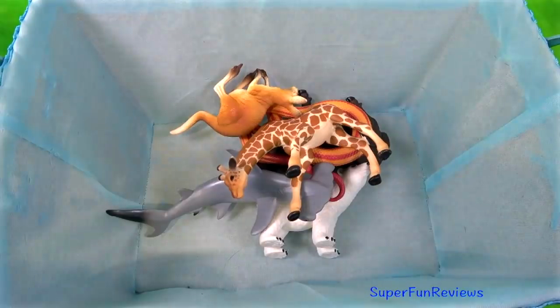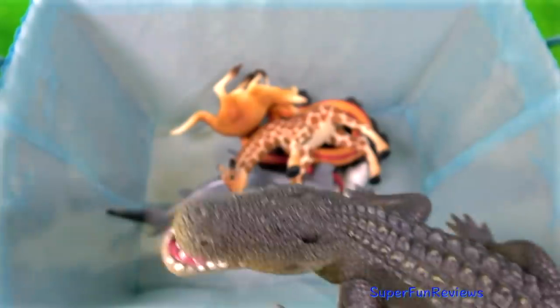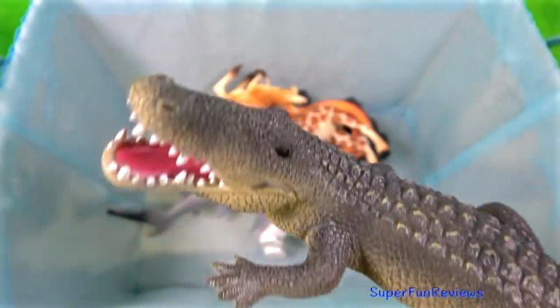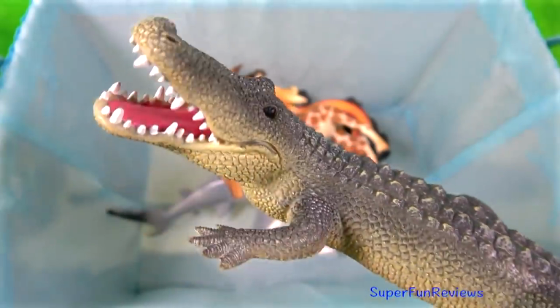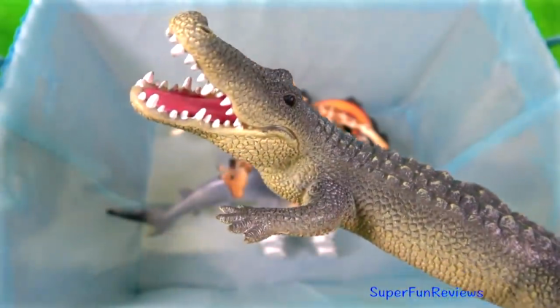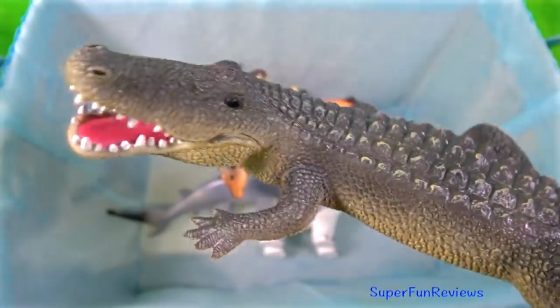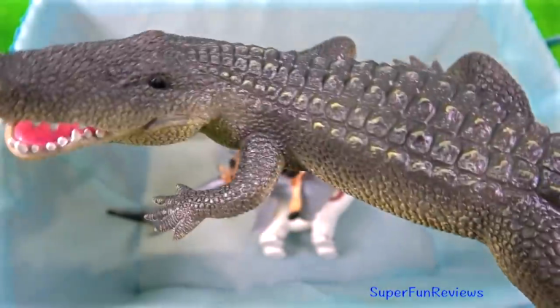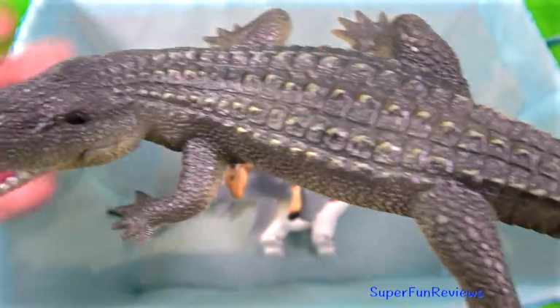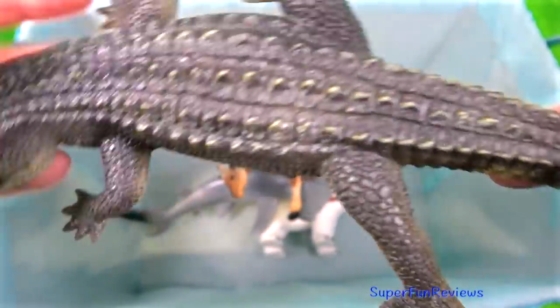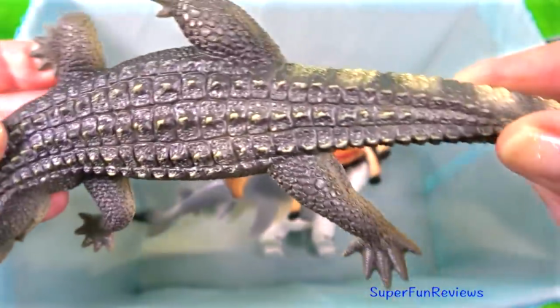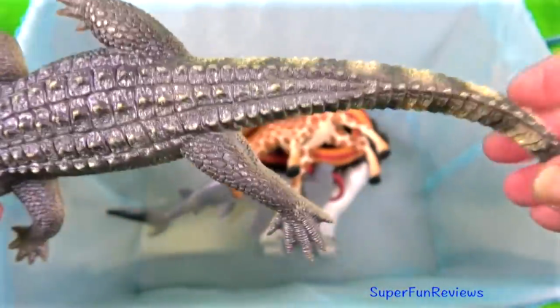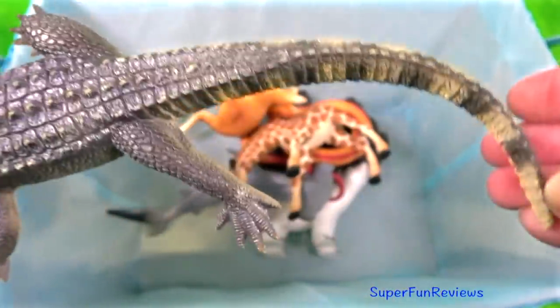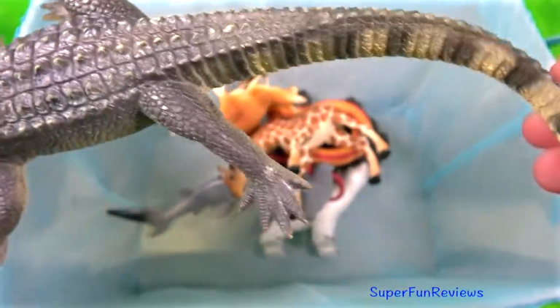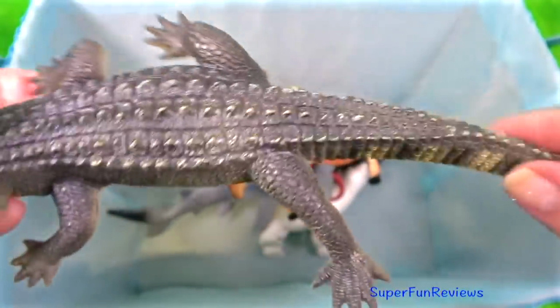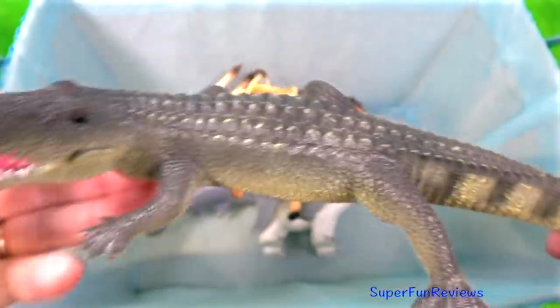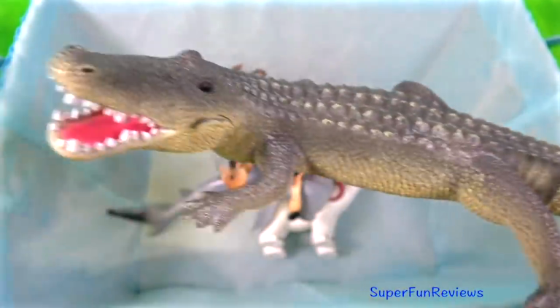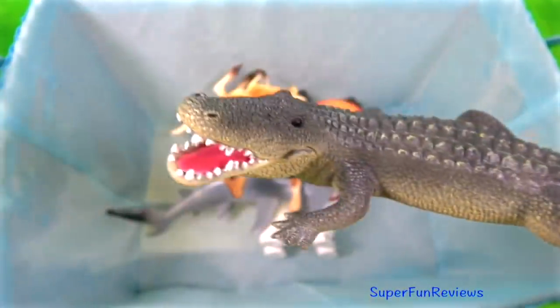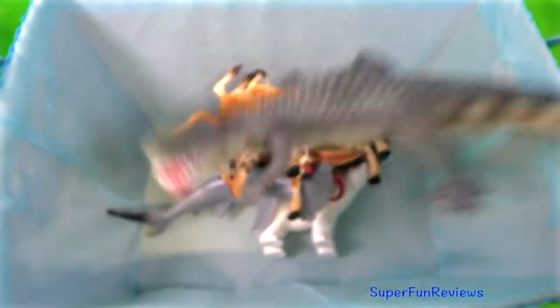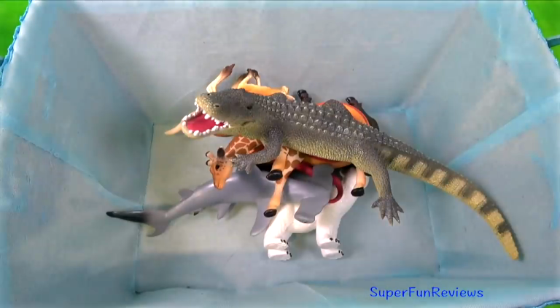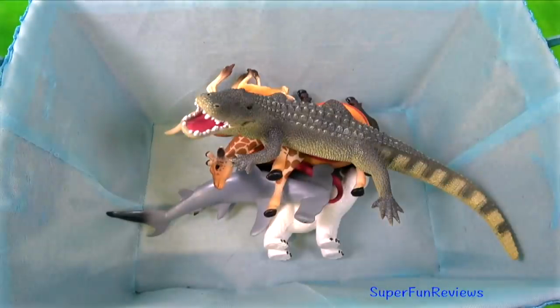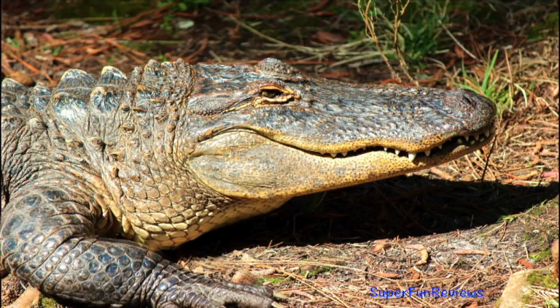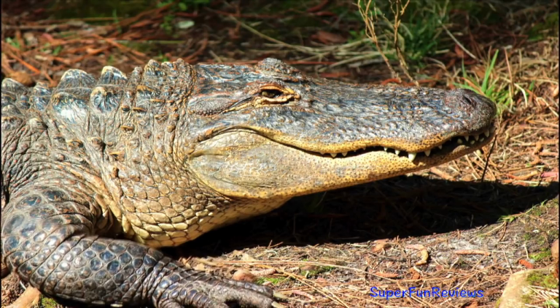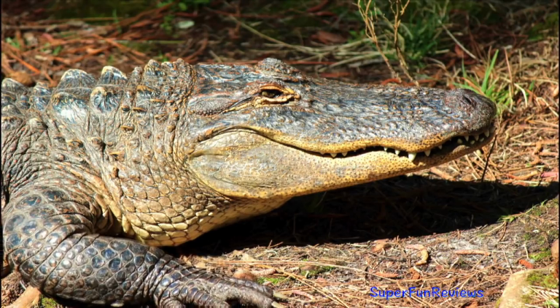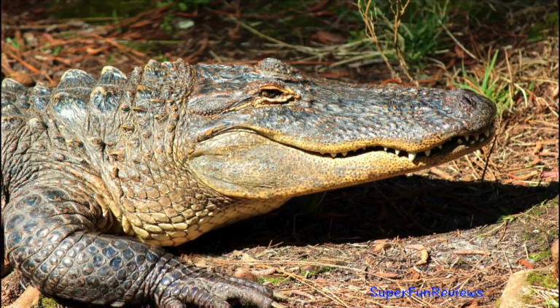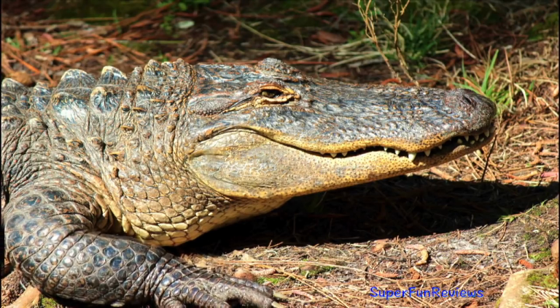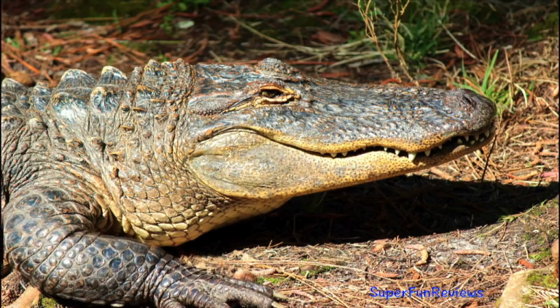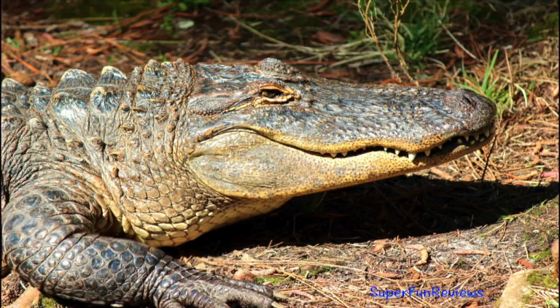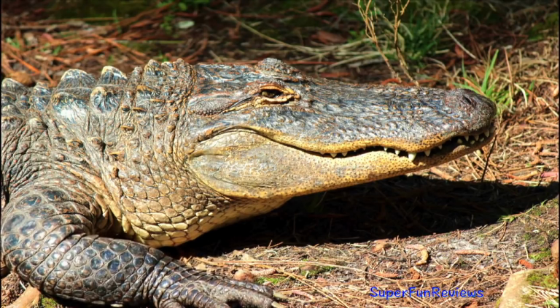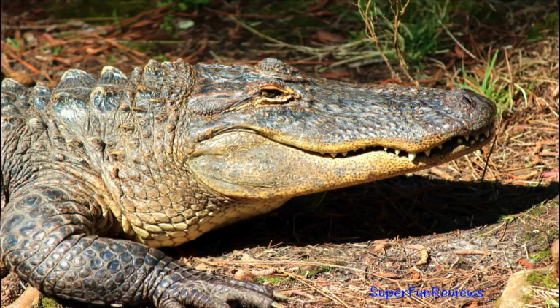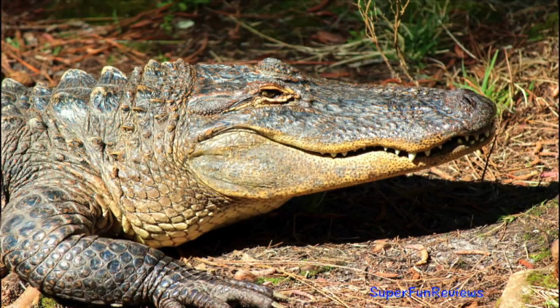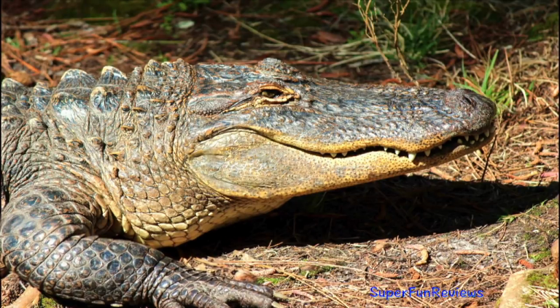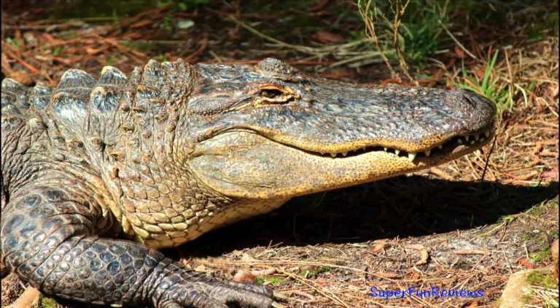The alligator. Like other crocodilians, are large animals with powerful tails that are used both in defence and in swimming. Their eyes, ears and nostrils are on top of their long head.